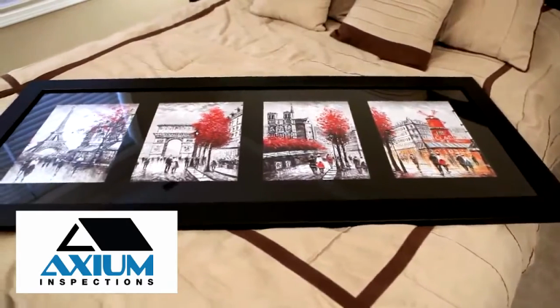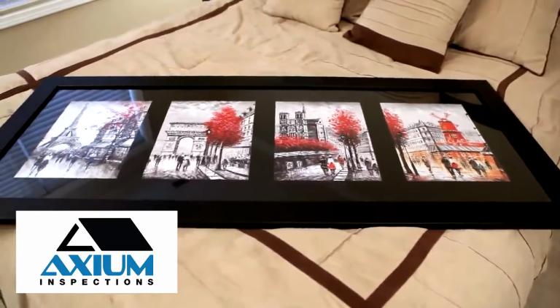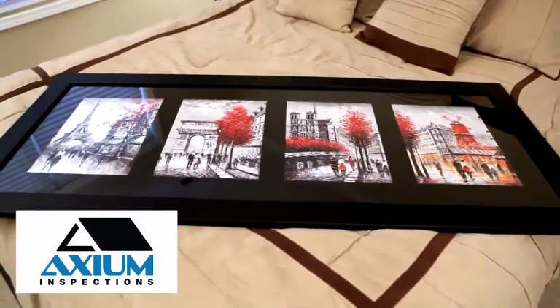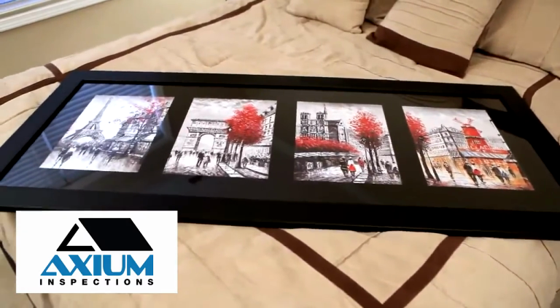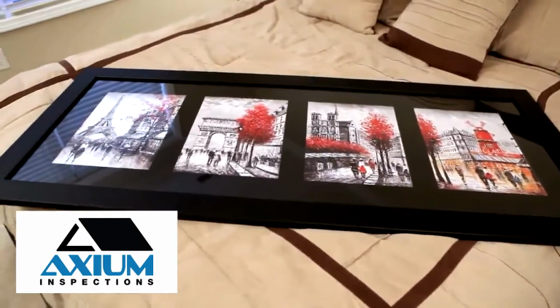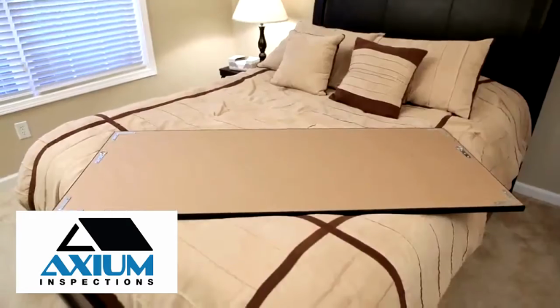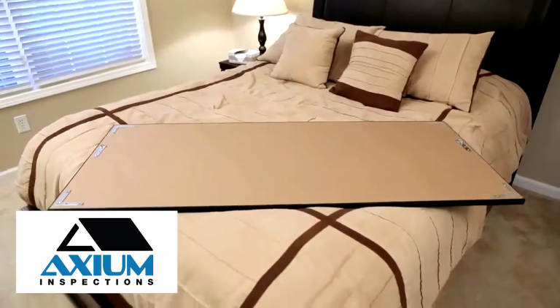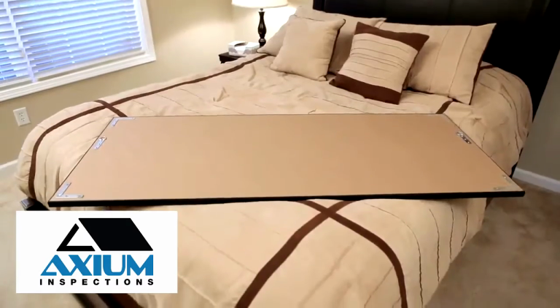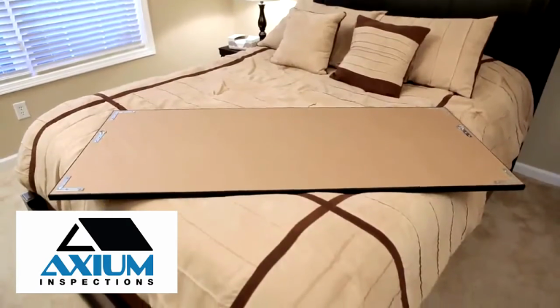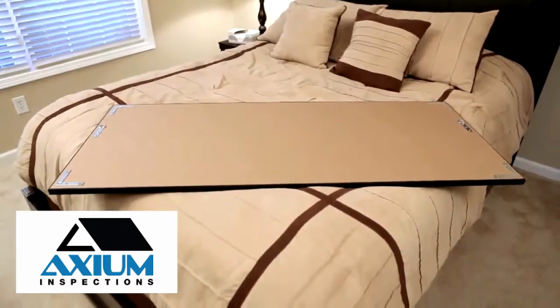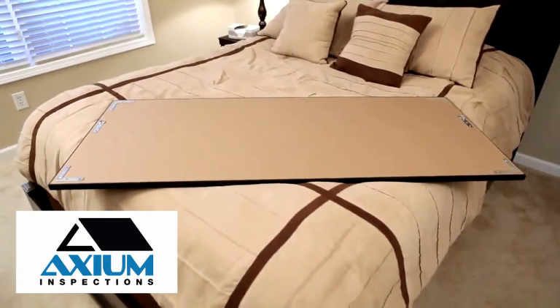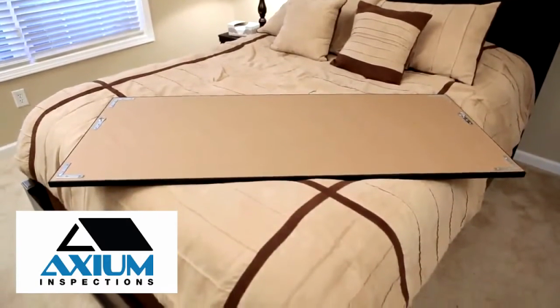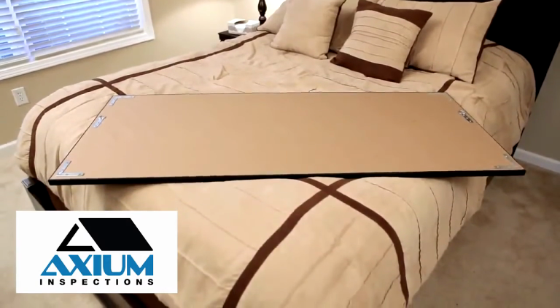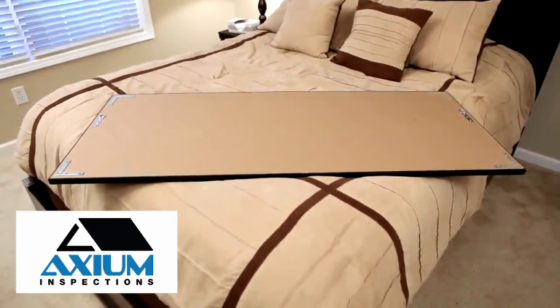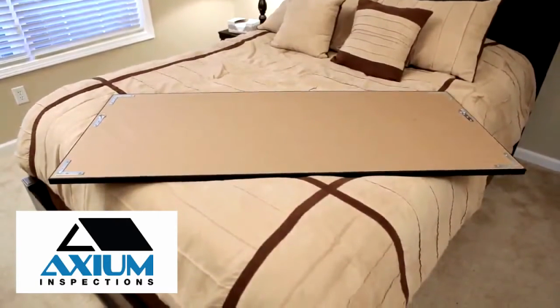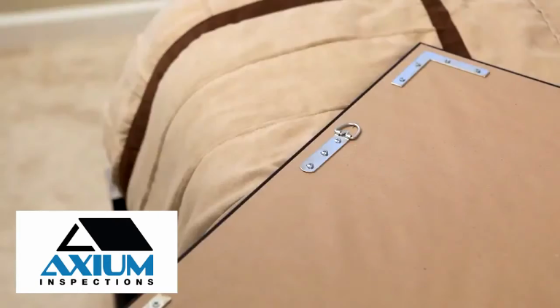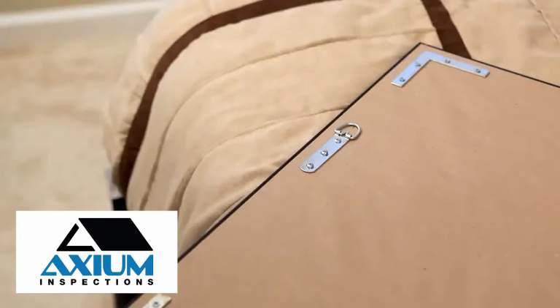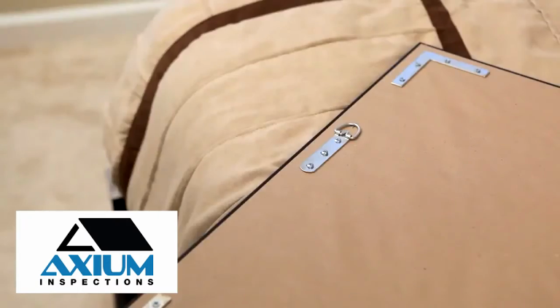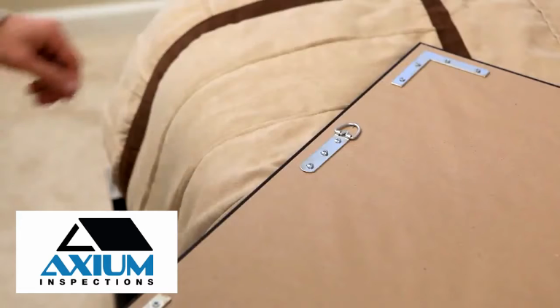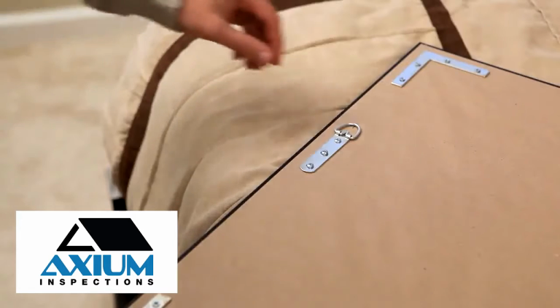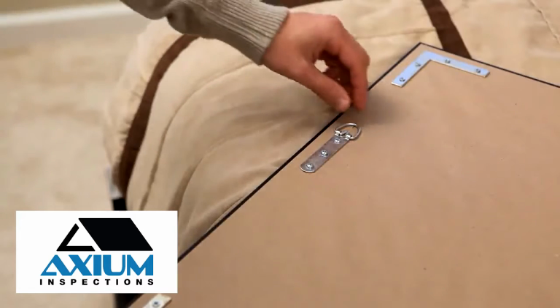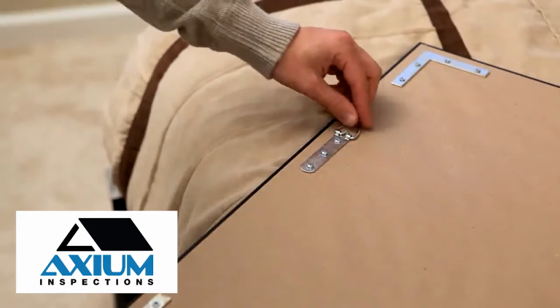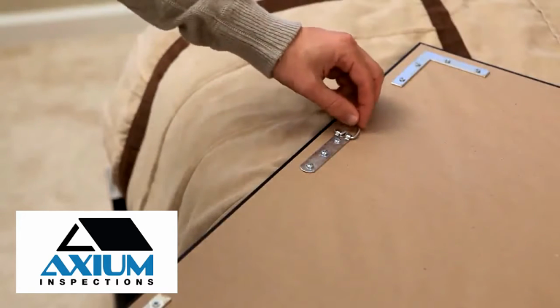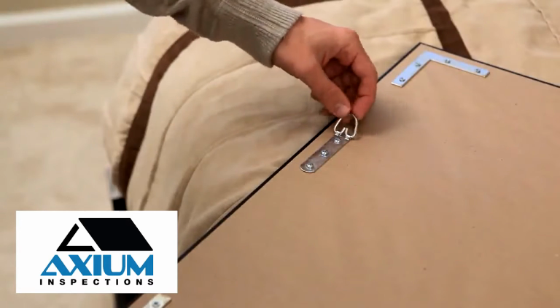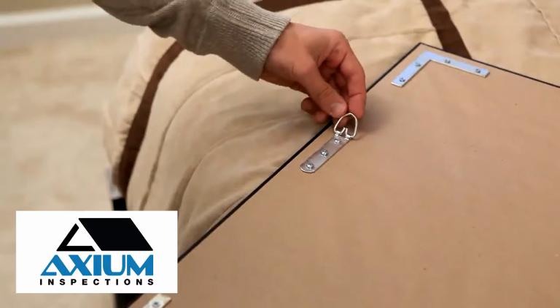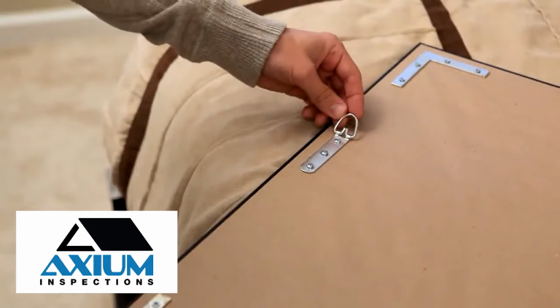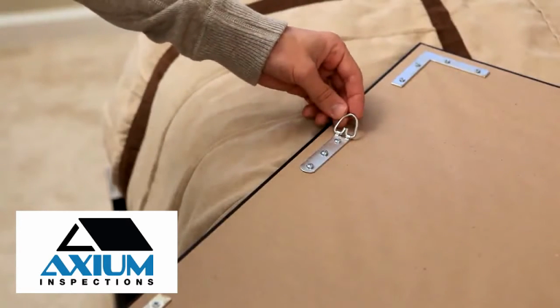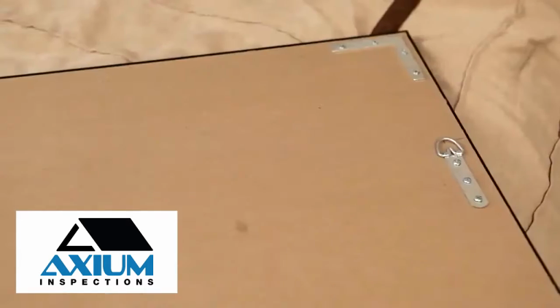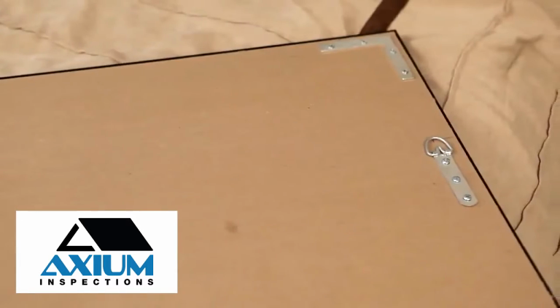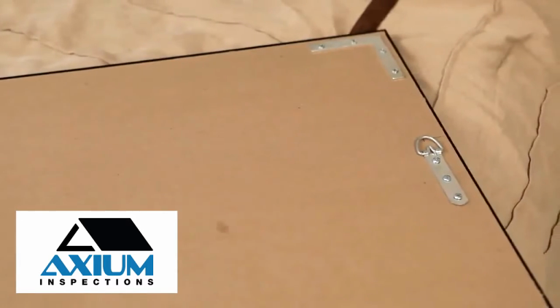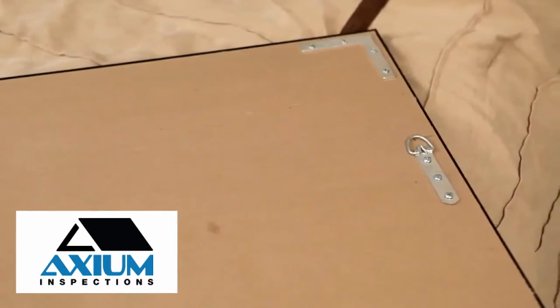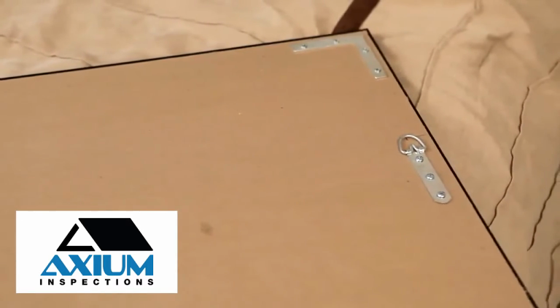The first step is to look at the back of the frame. As with most large pieces, this one has two points of contact and they are each about seven inches from the top of the frame.